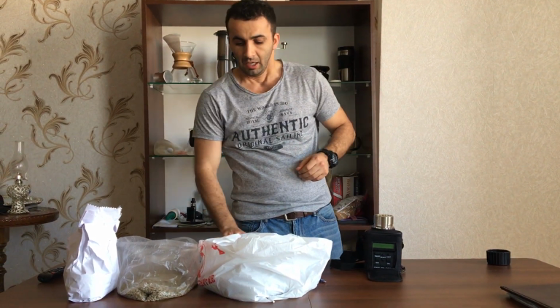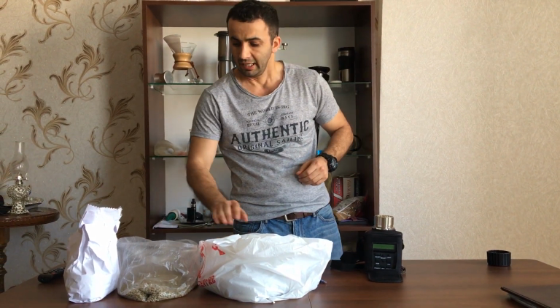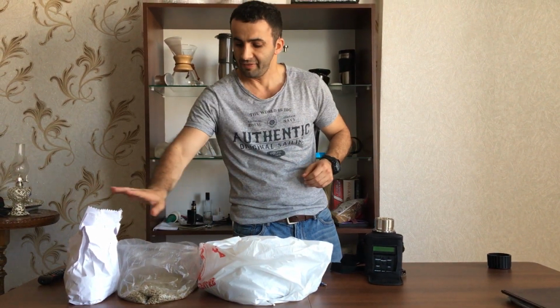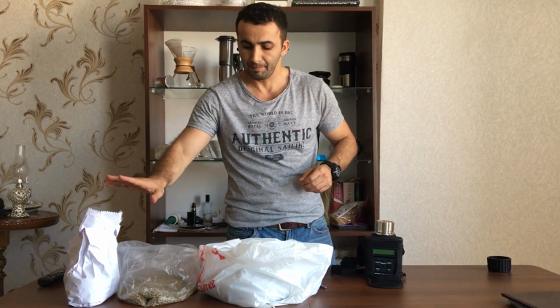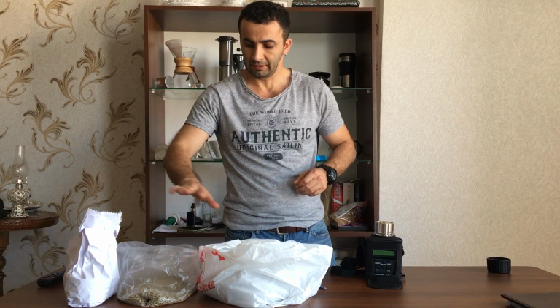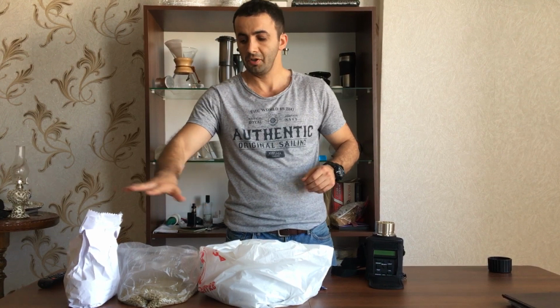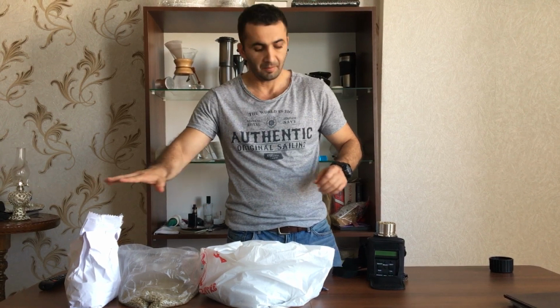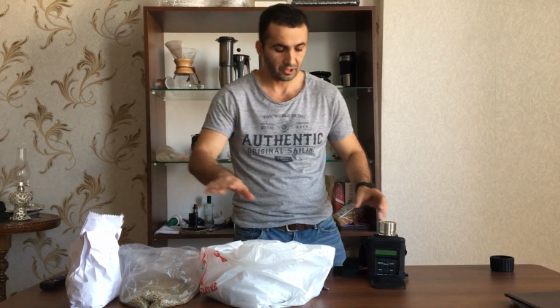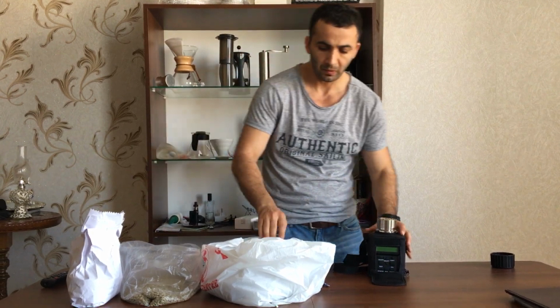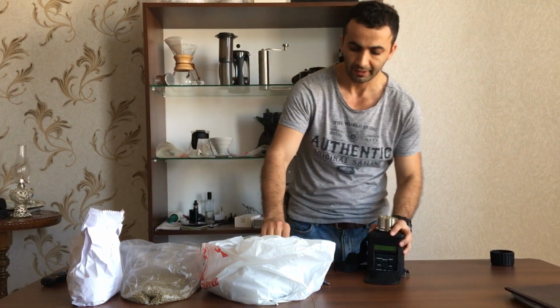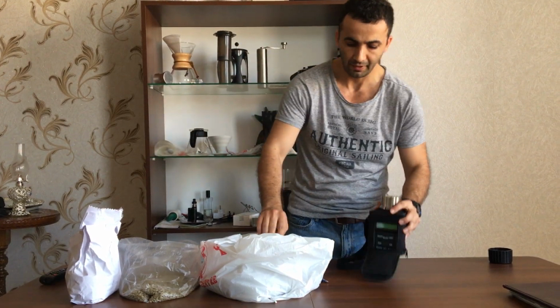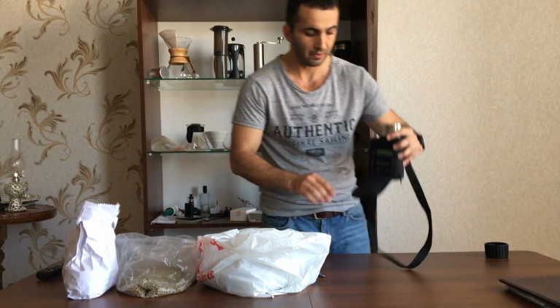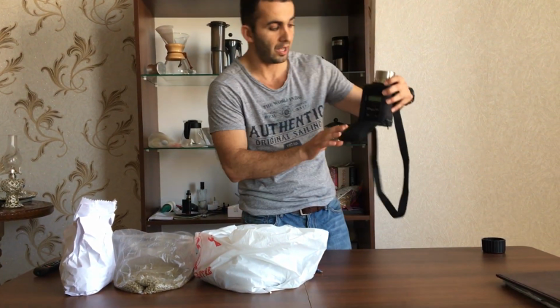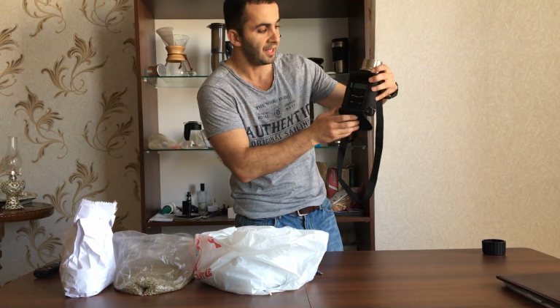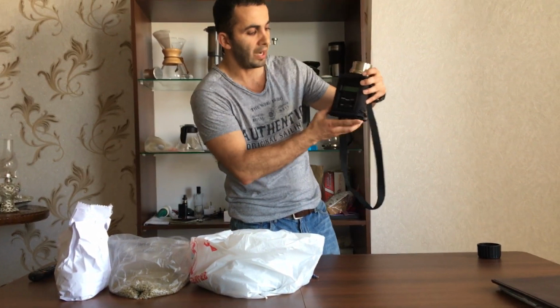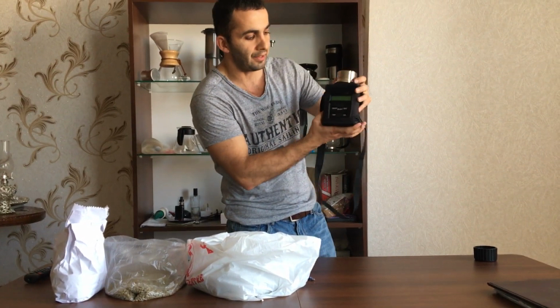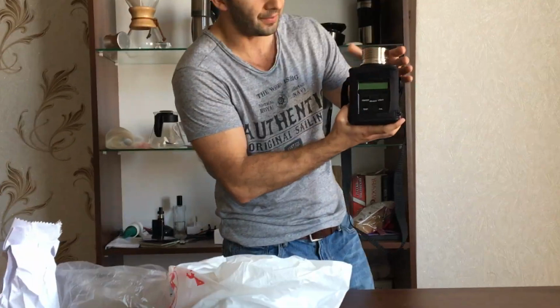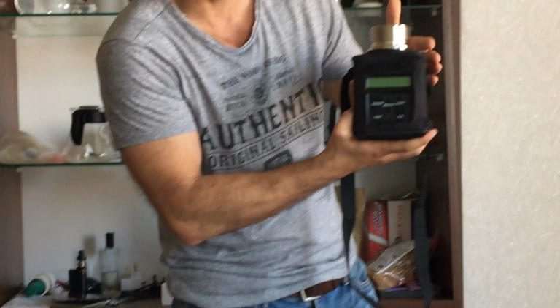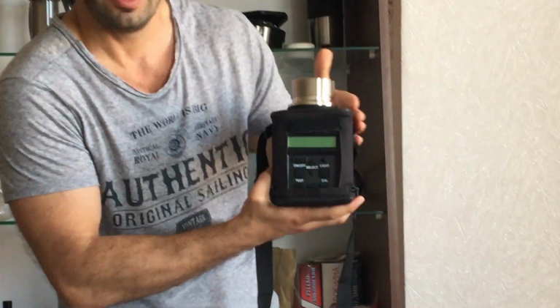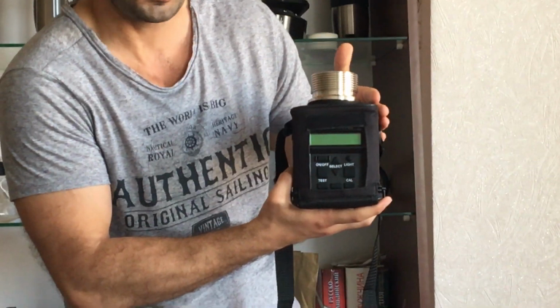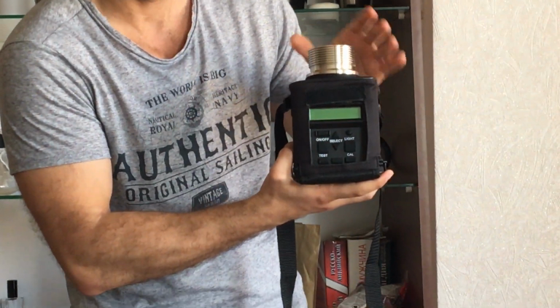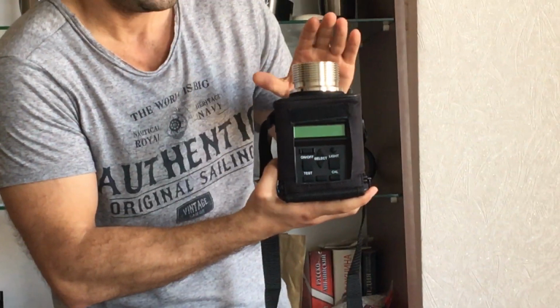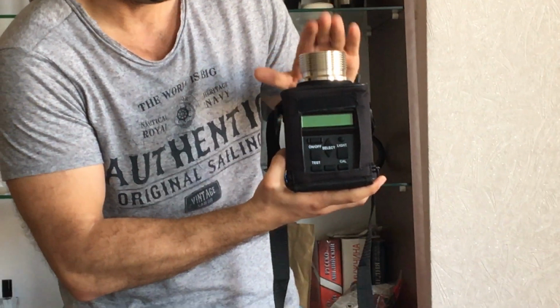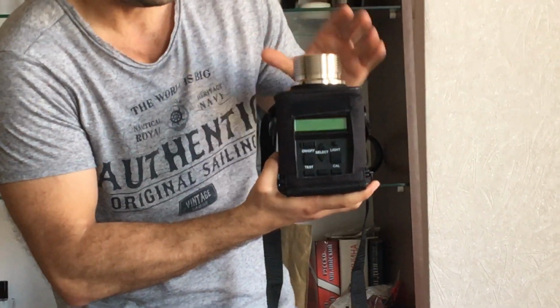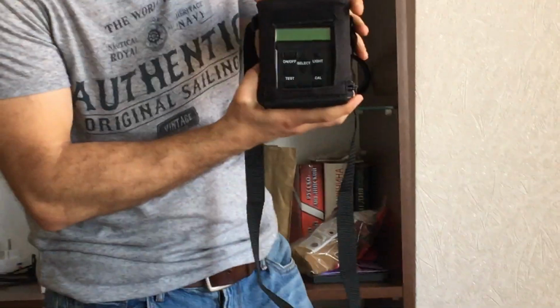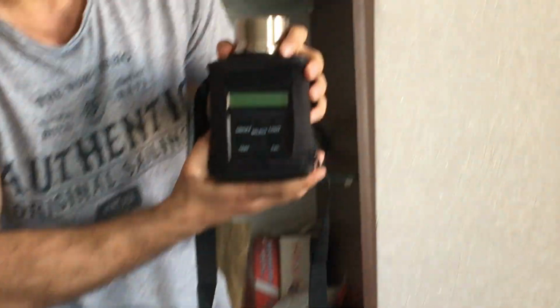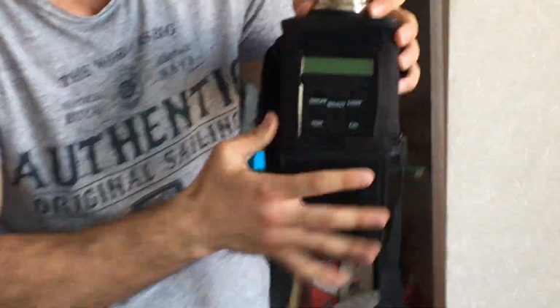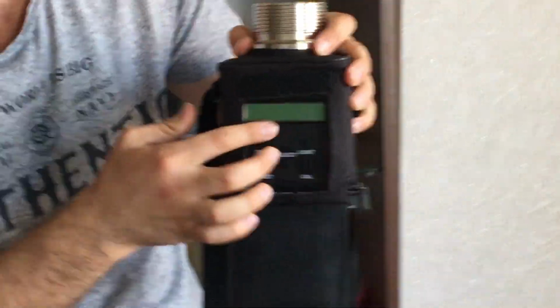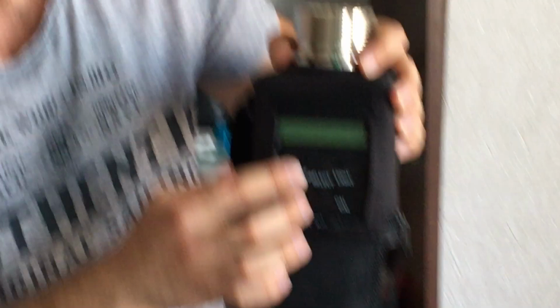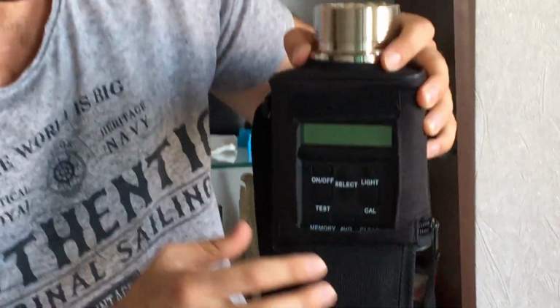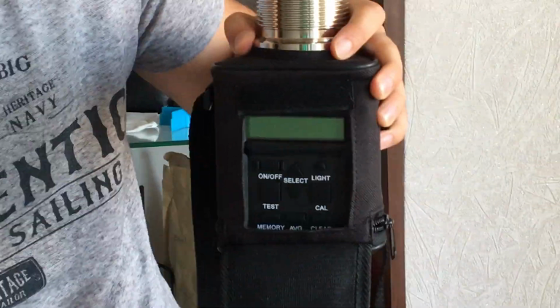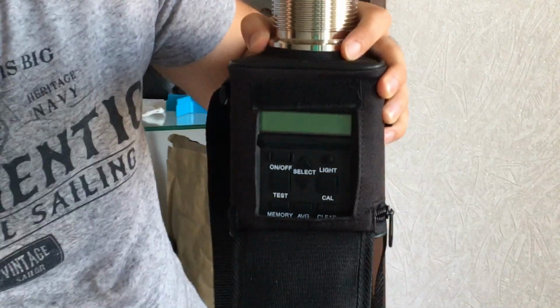I have three samples and I'll show you a quick demonstration. I have a device for measuring moisture — they call it the Agrotronics moisture meter.